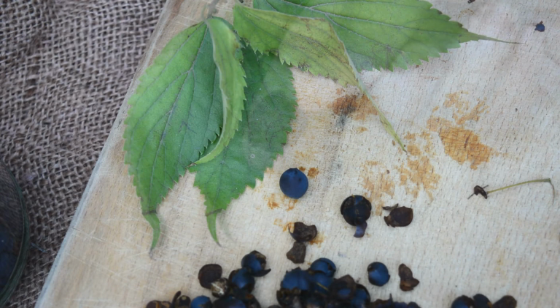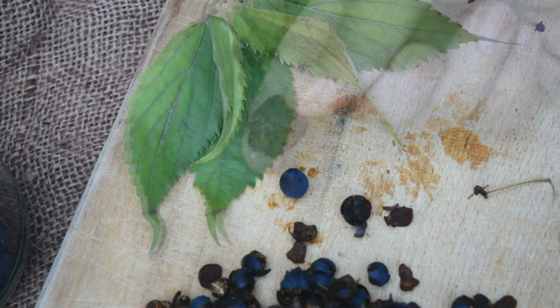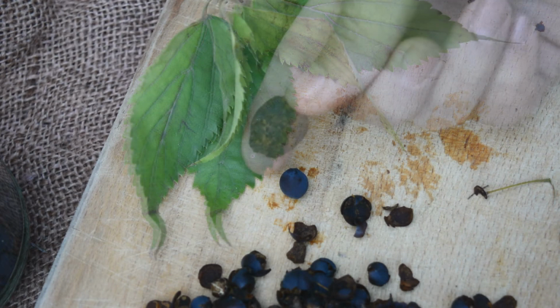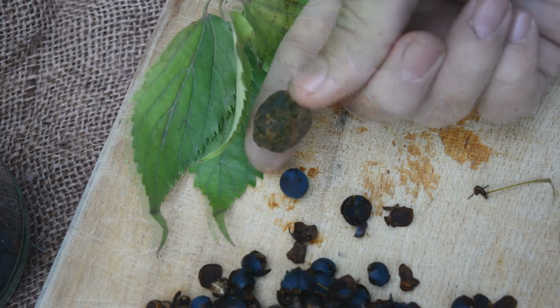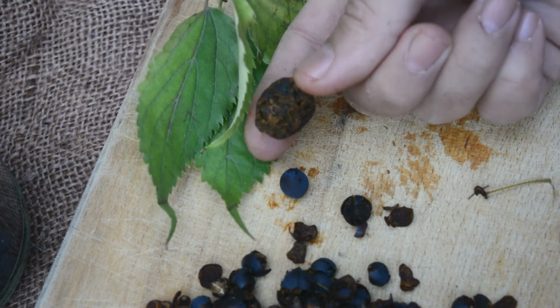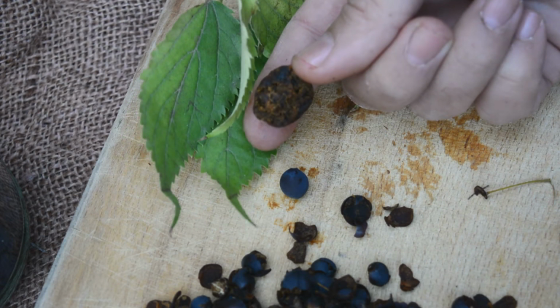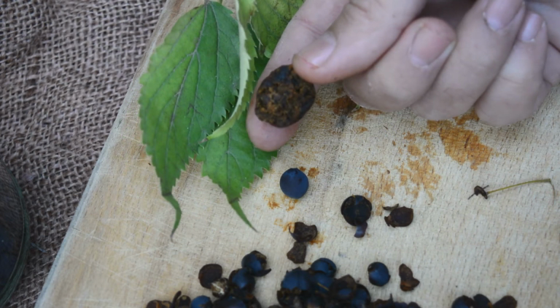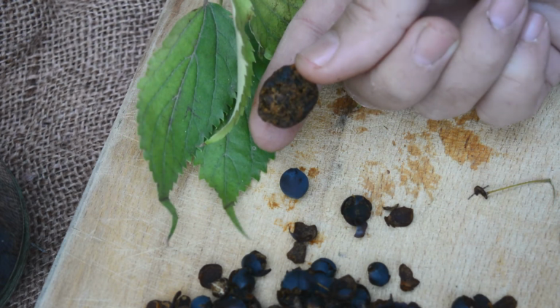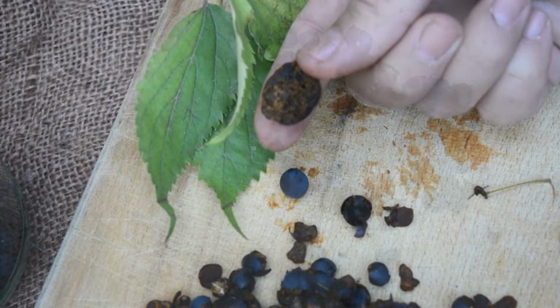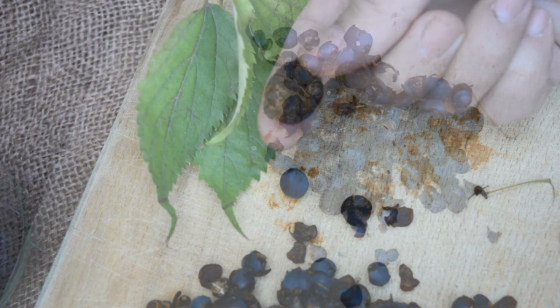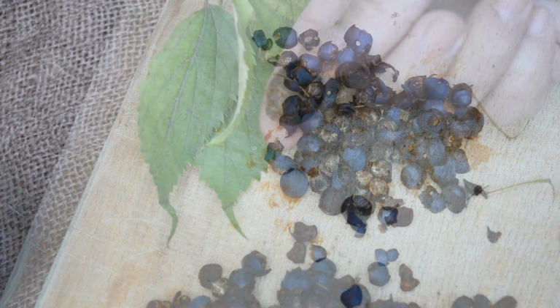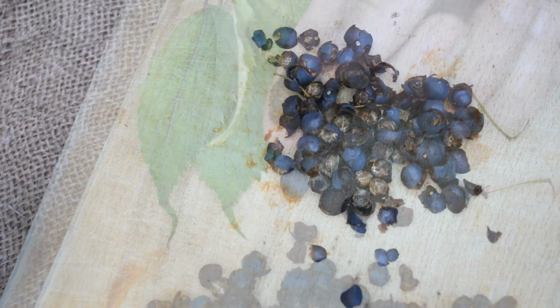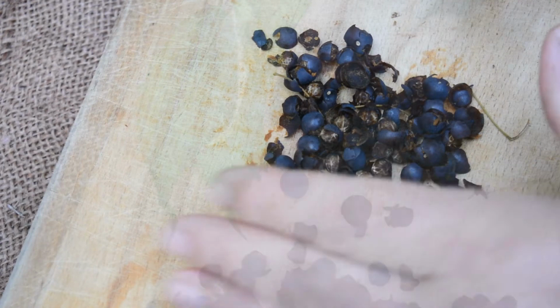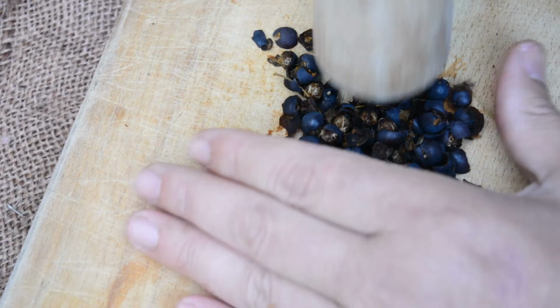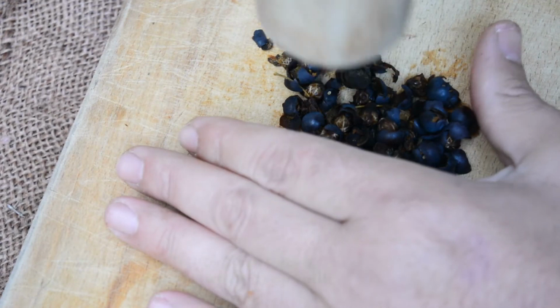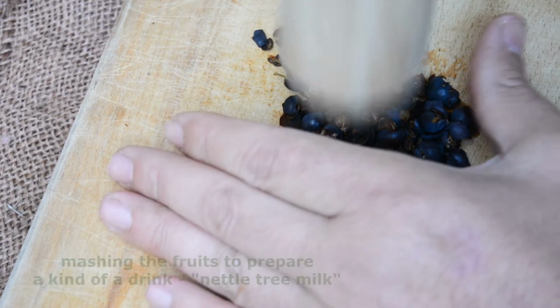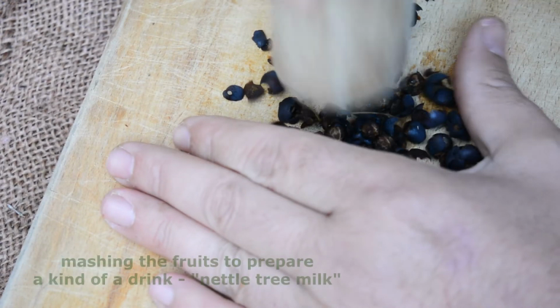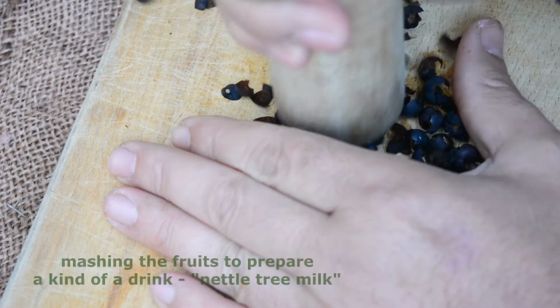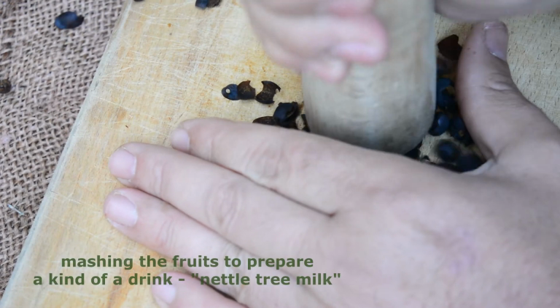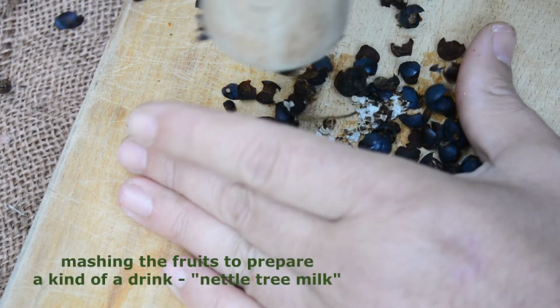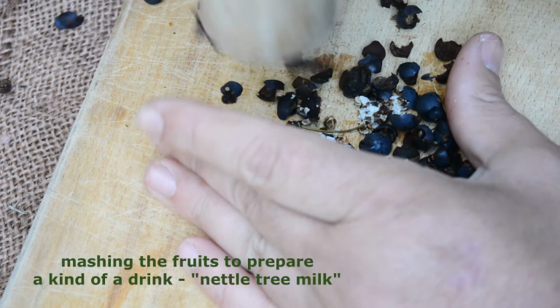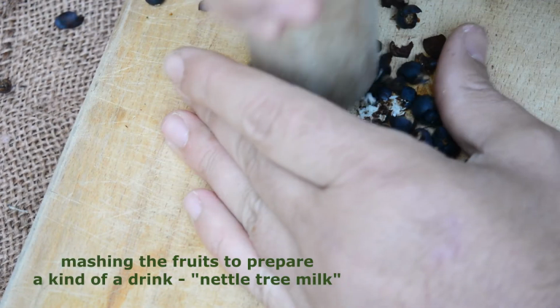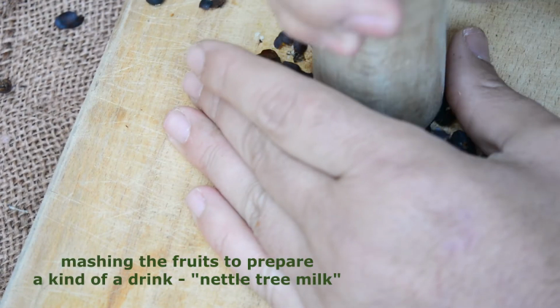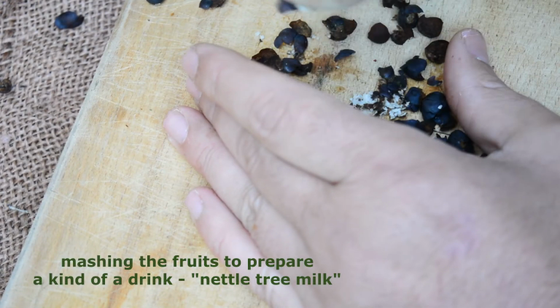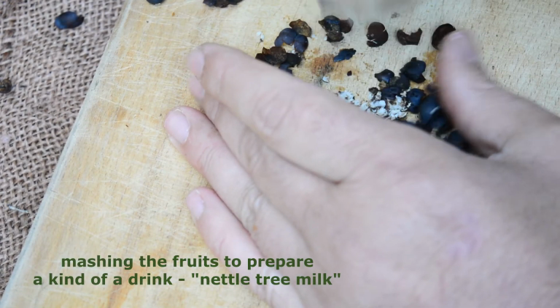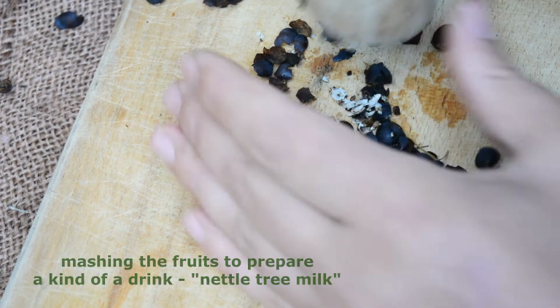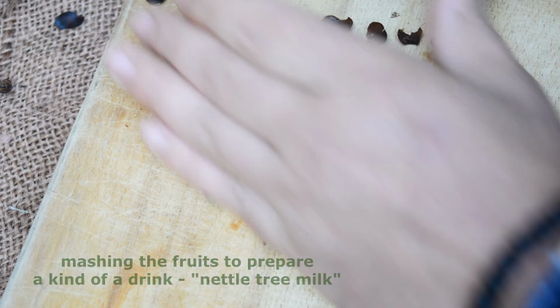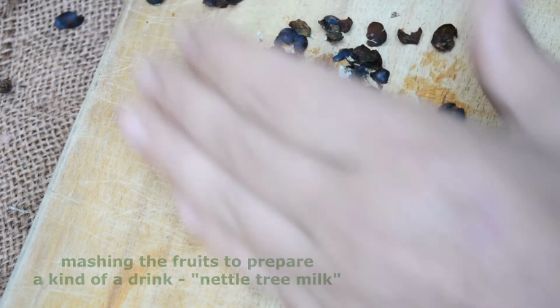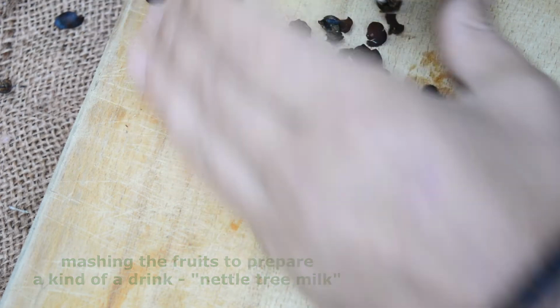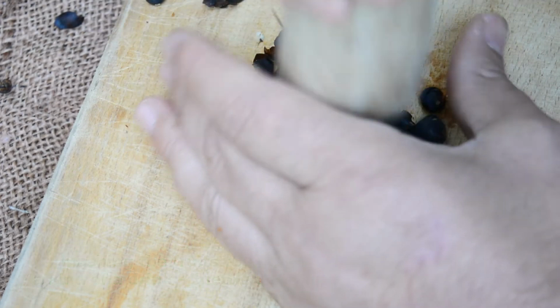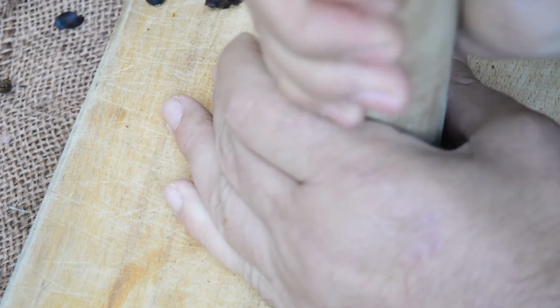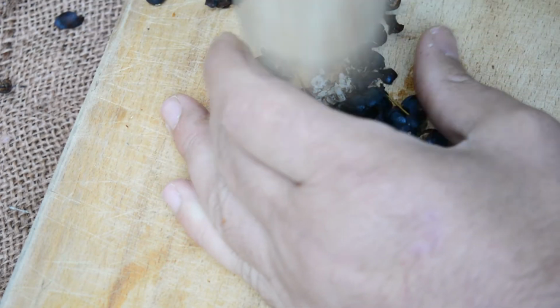Another way to consume them, and much faster, is to make a drink. In this case, I mash the whole fruit, add a little water, shake and drink. The taste is very acceptable — I would say mildly sweet.